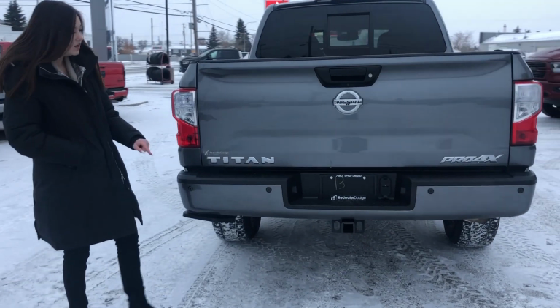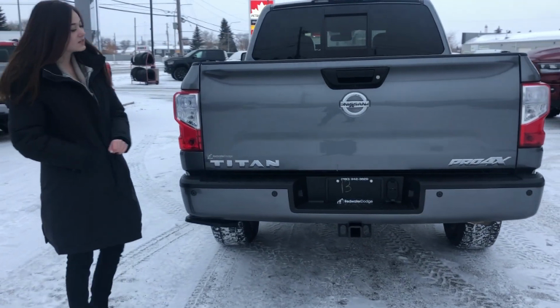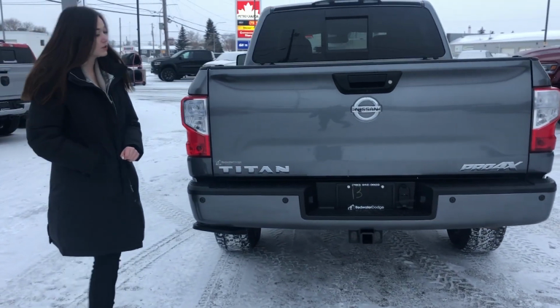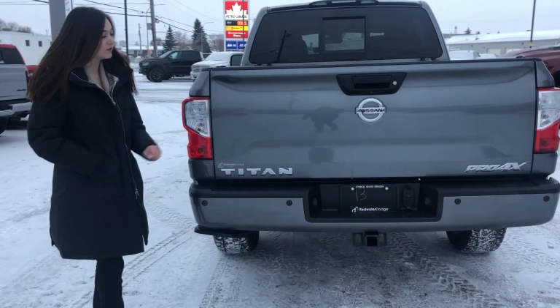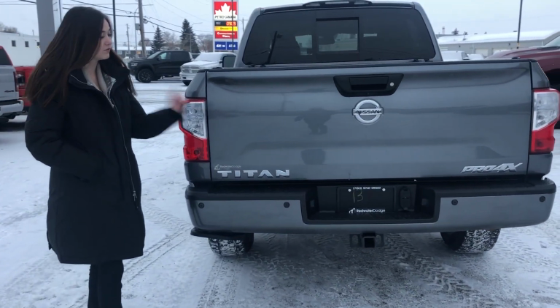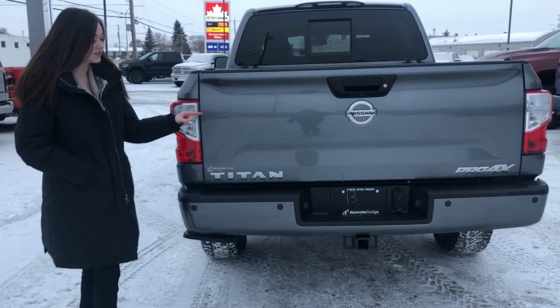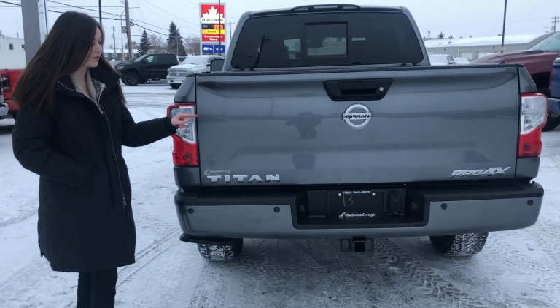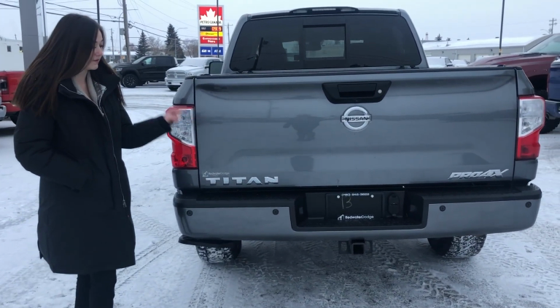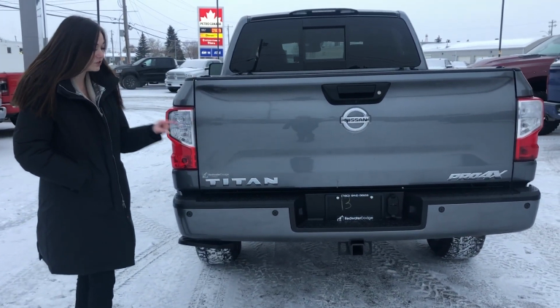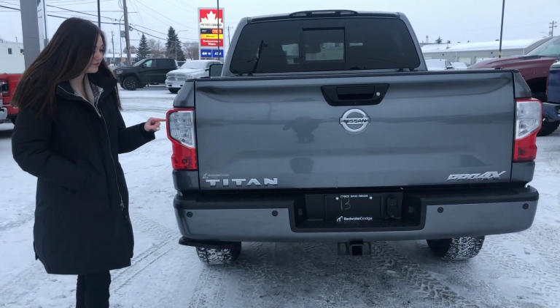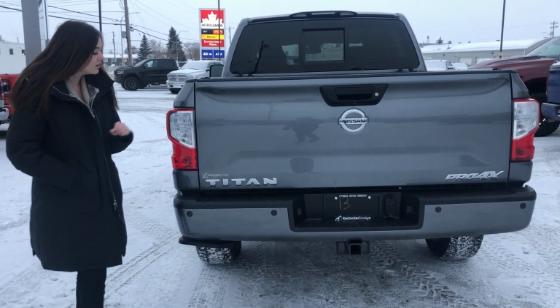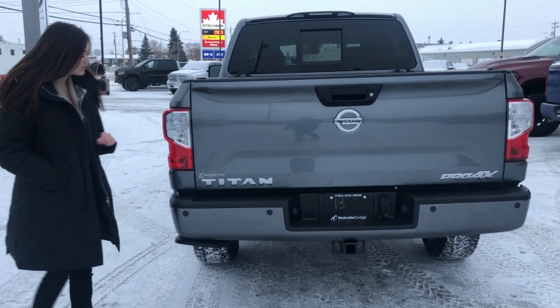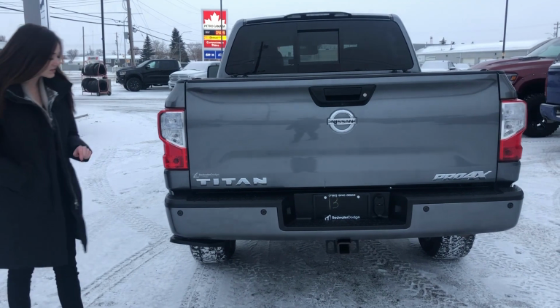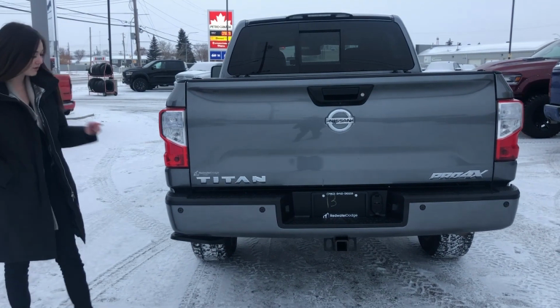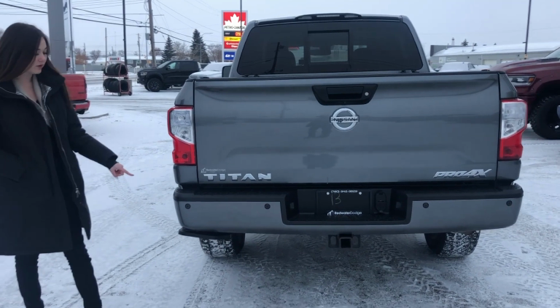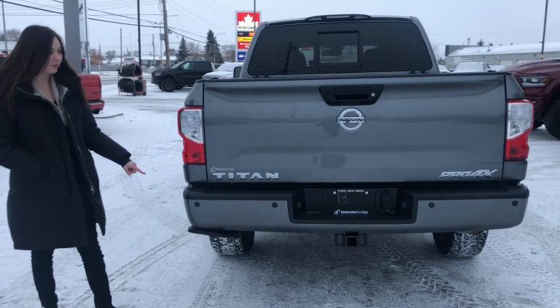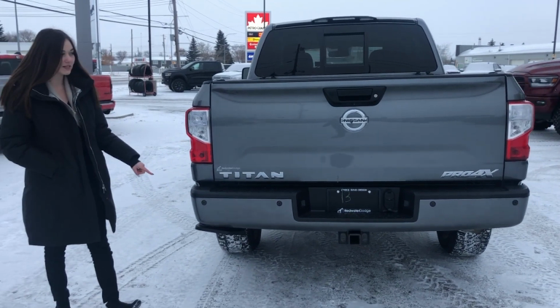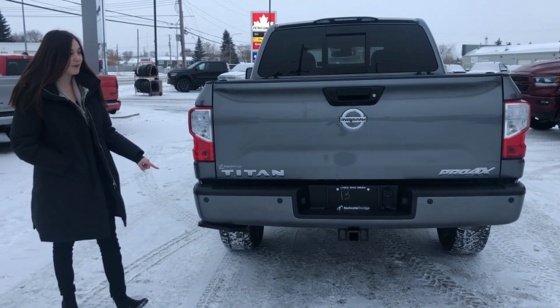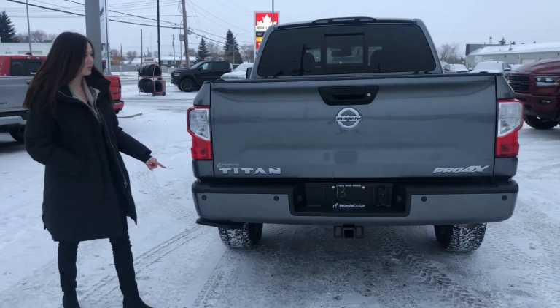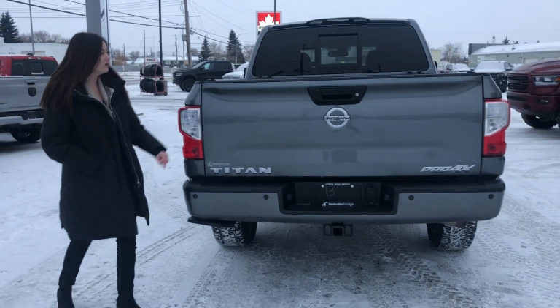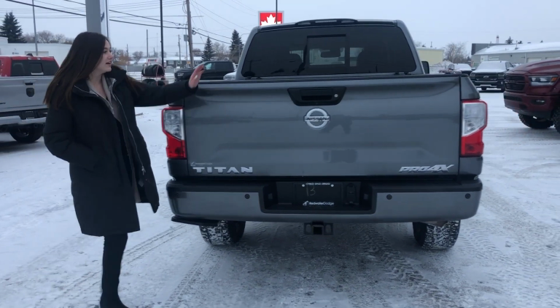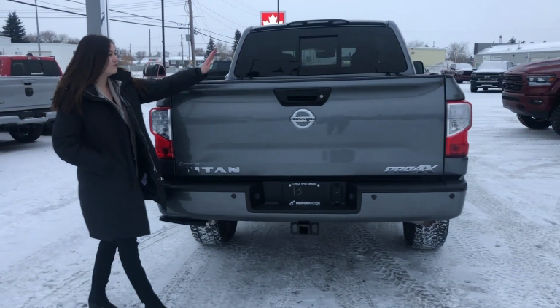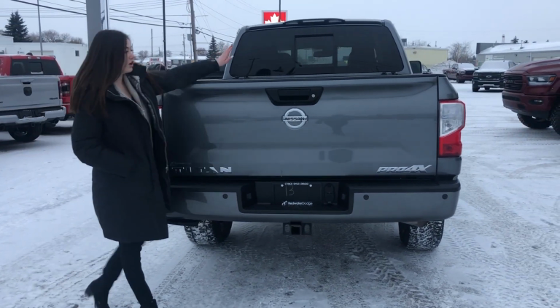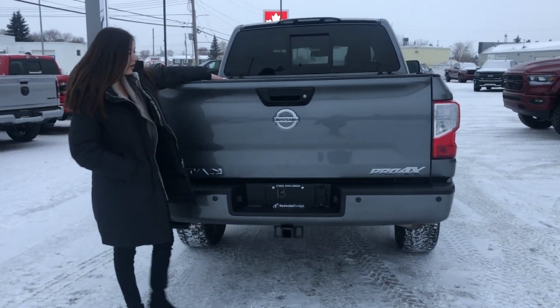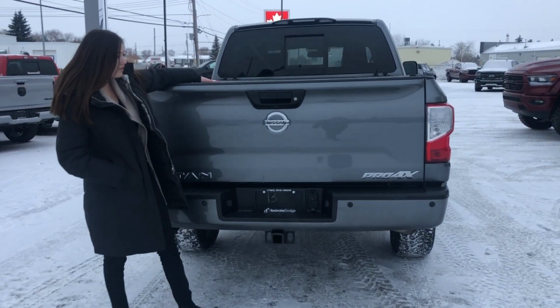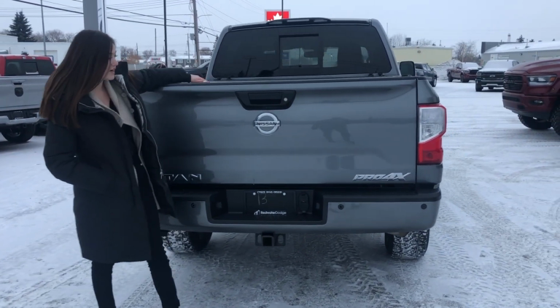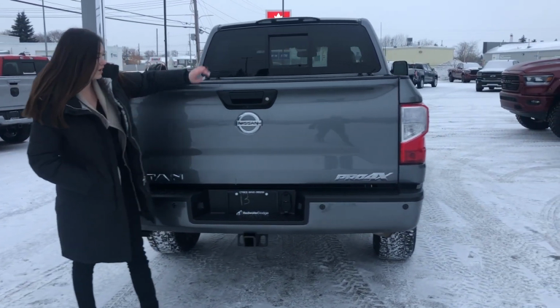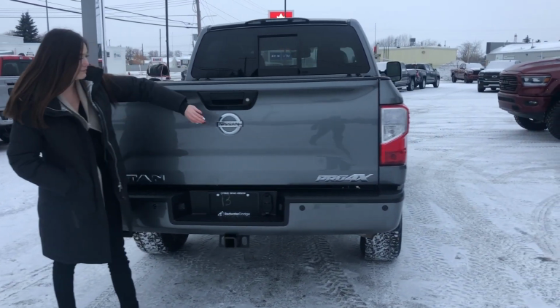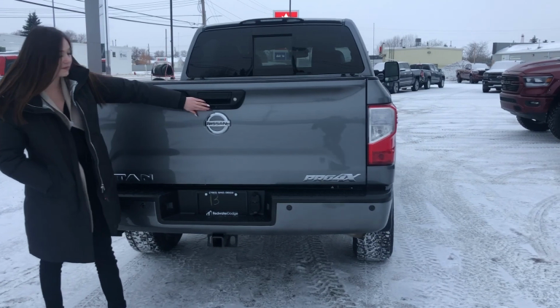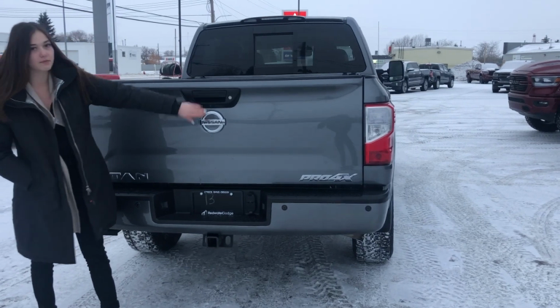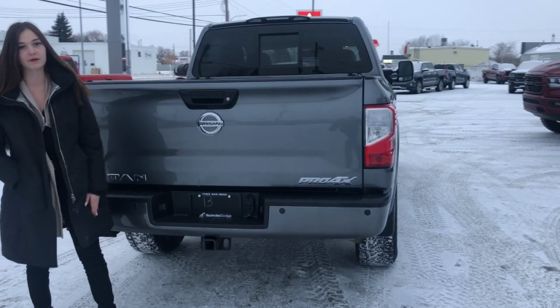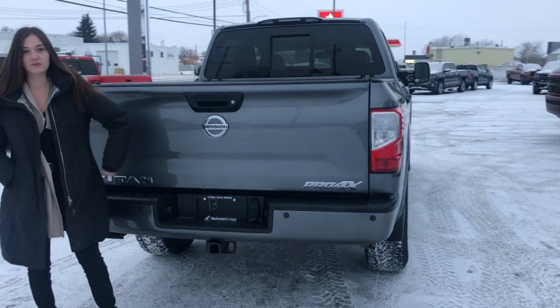You are set up for towing with your 4 and 7 pin wire and your hitch receiver. This one does come with a deployable bed step, as well as a tonneau cover and a backup camera. But now we're going to check out the front.